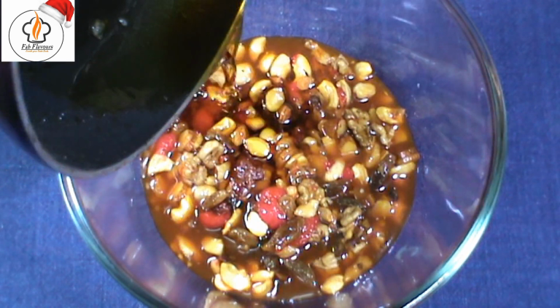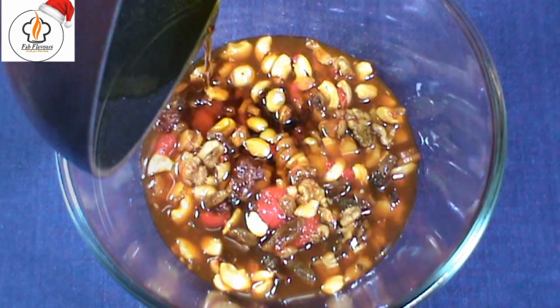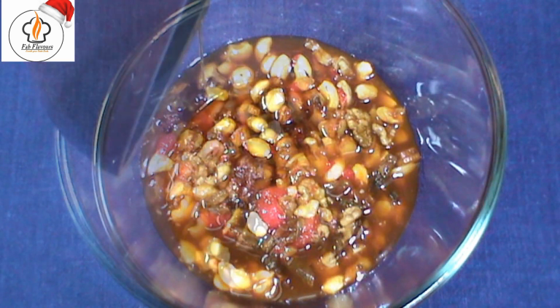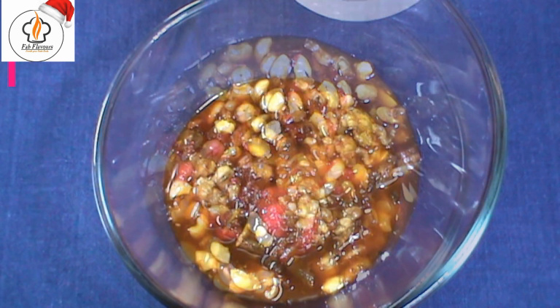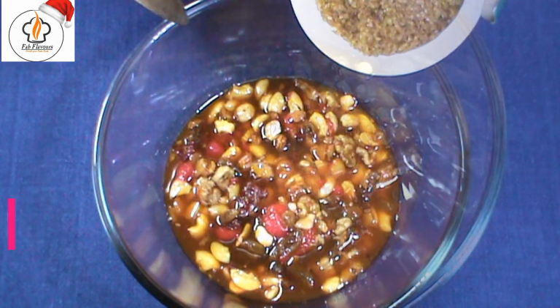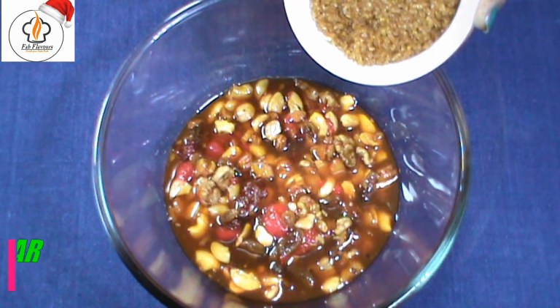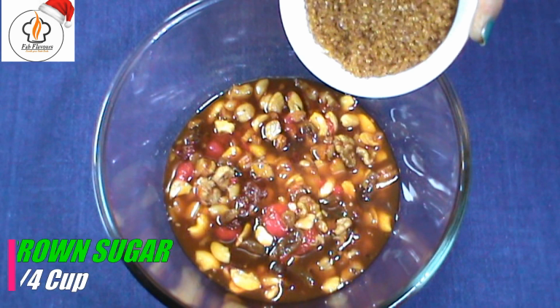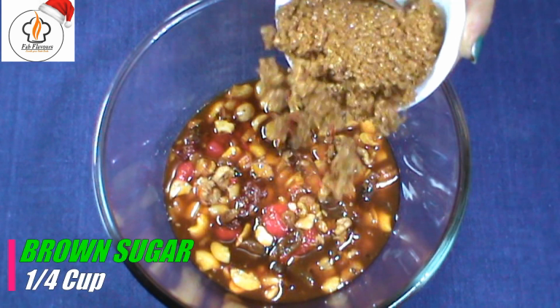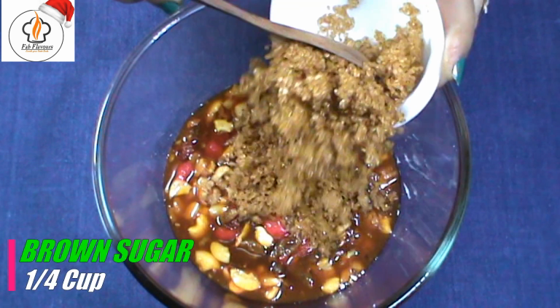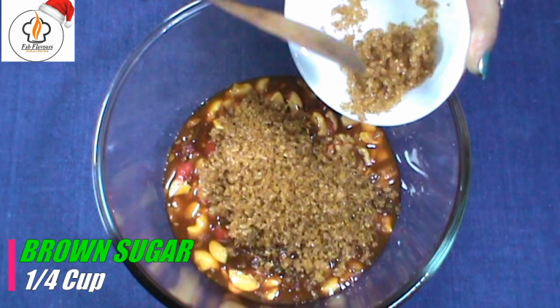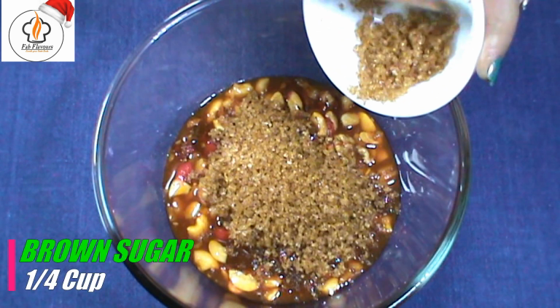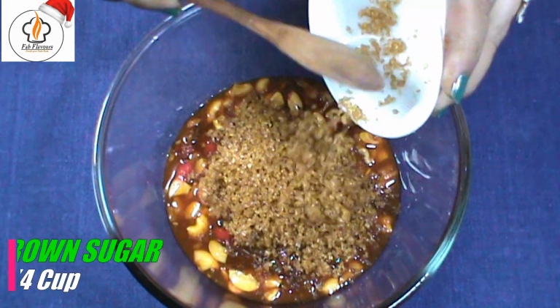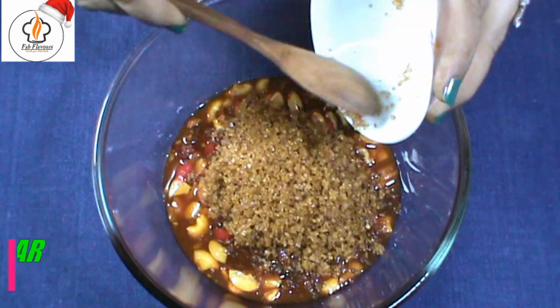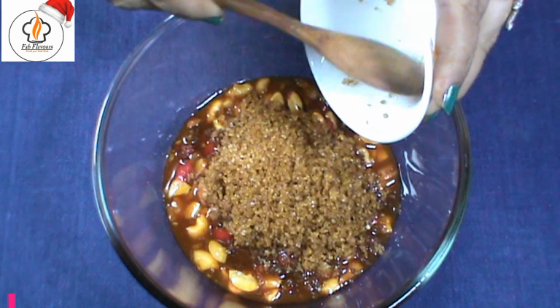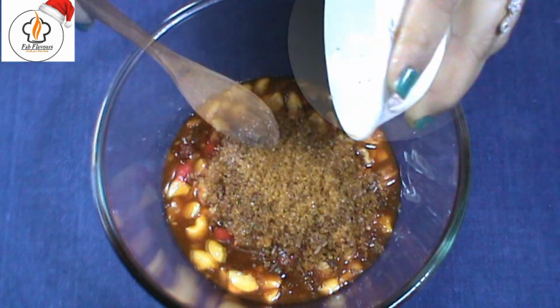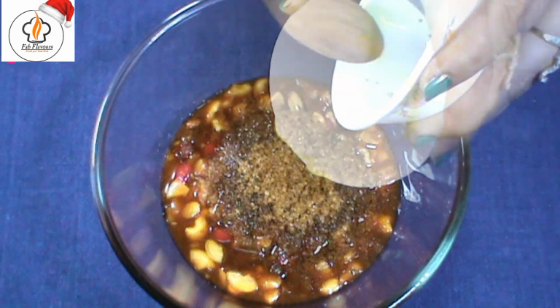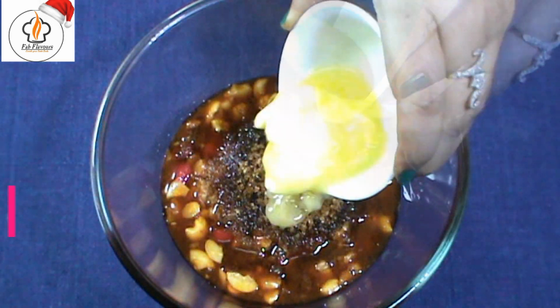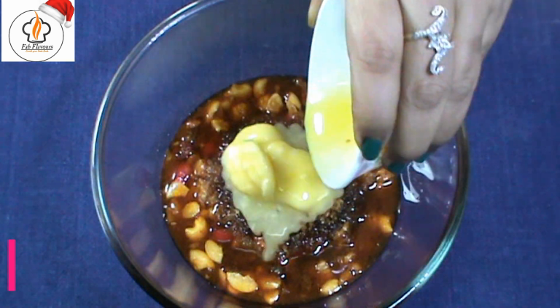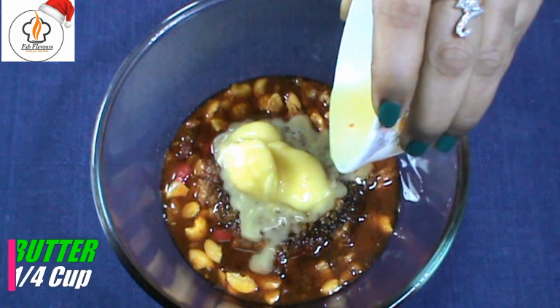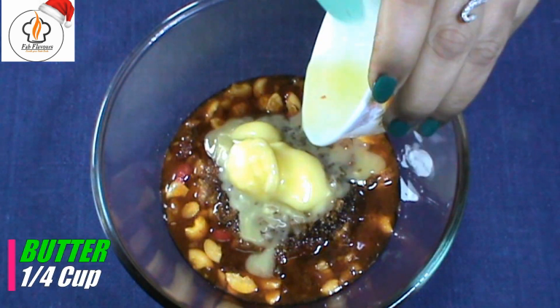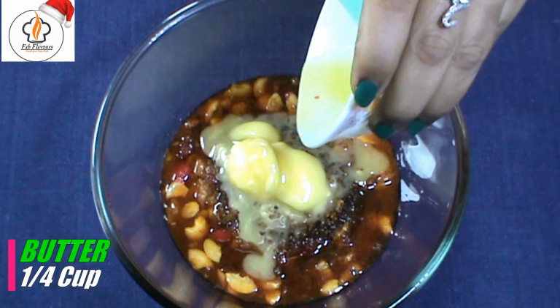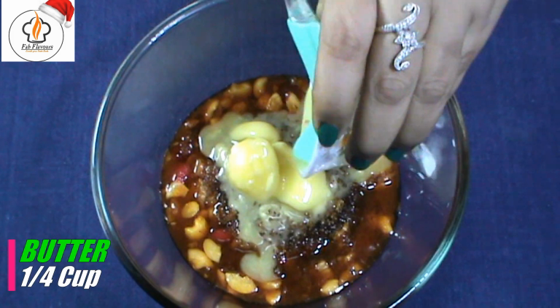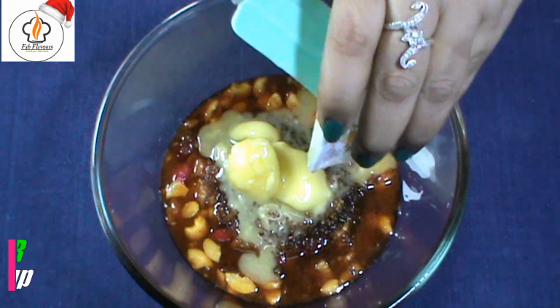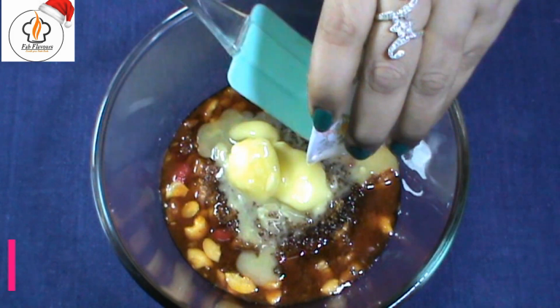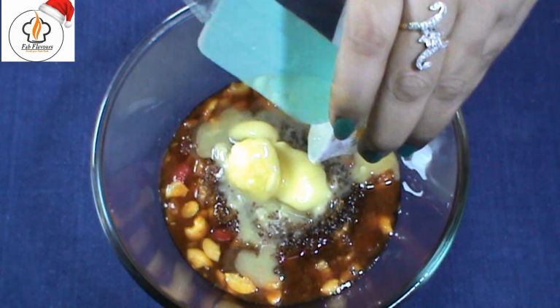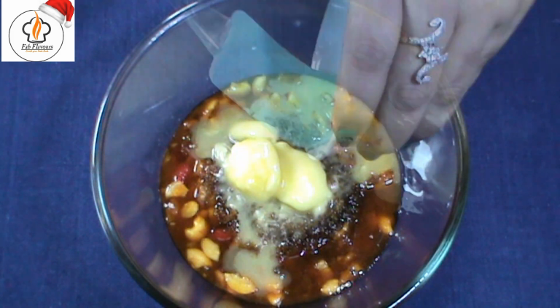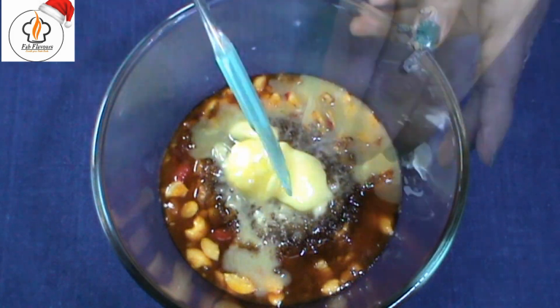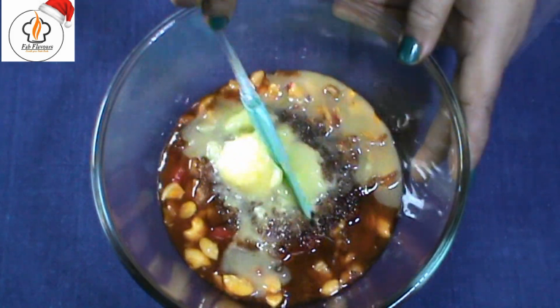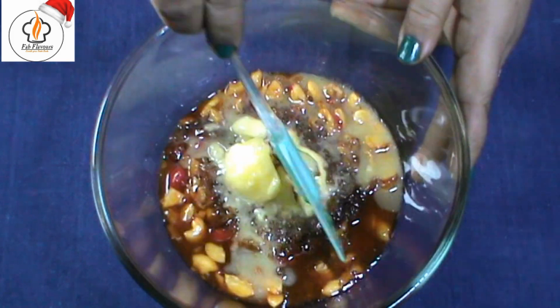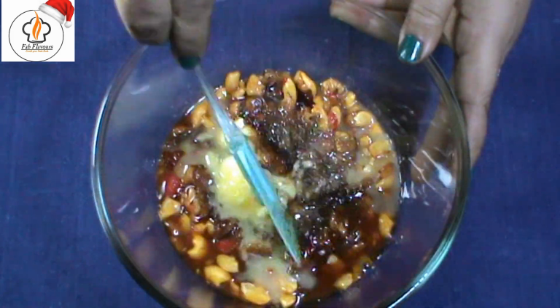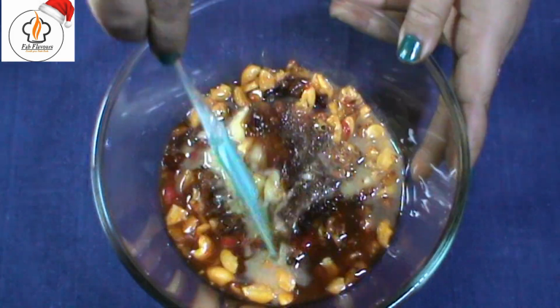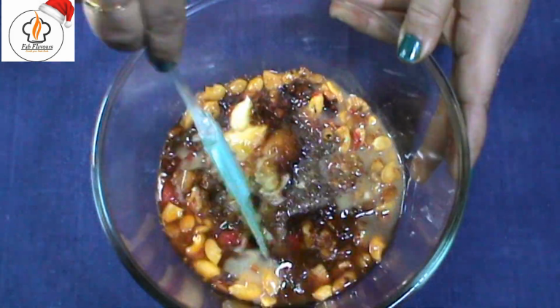For the cake batter, take the soaked dry fruits and pour the caramel into it. Add 1/4 cup brown sugar and 1/4 cup melted butter, and mix them well.